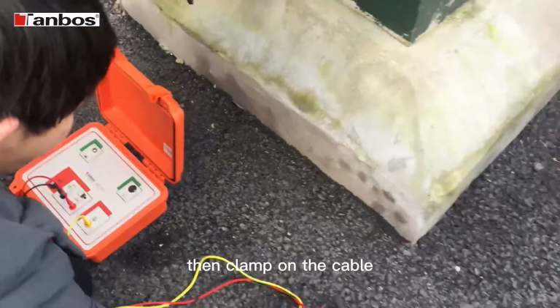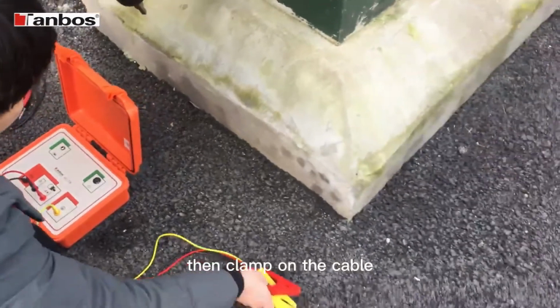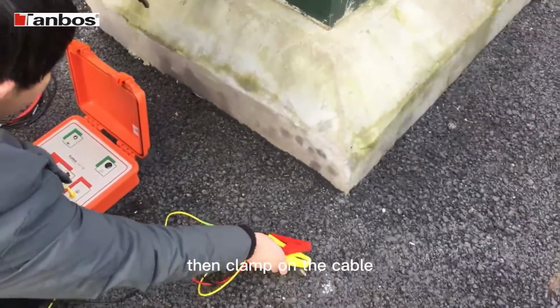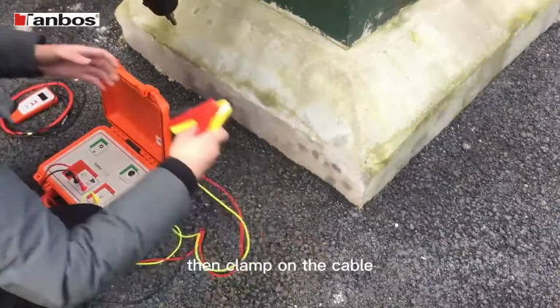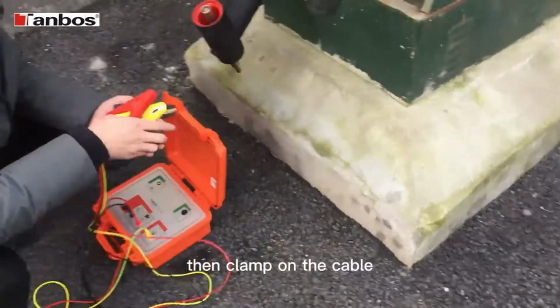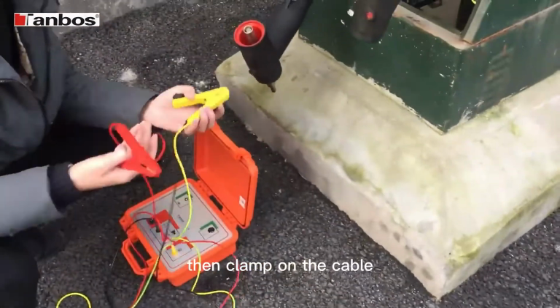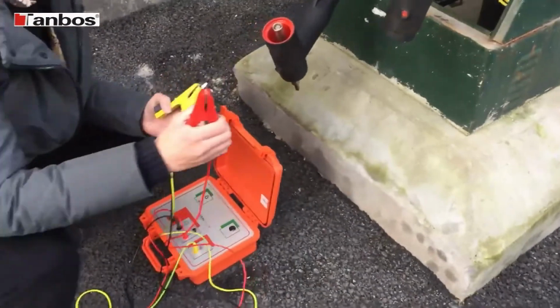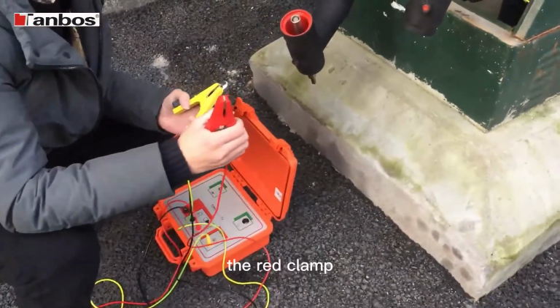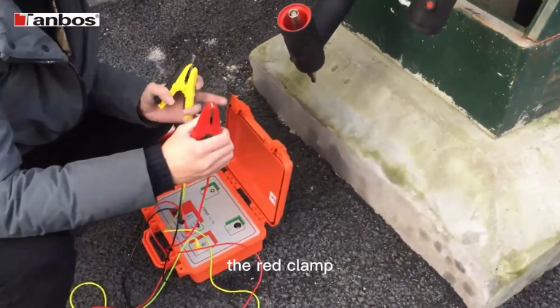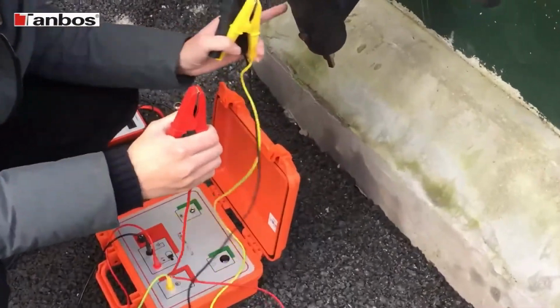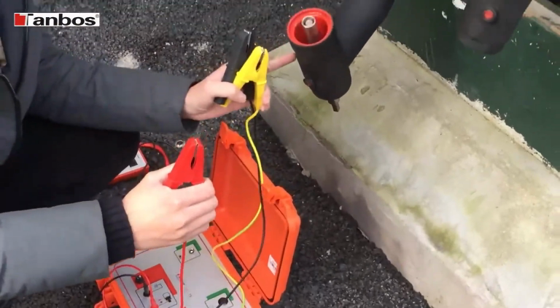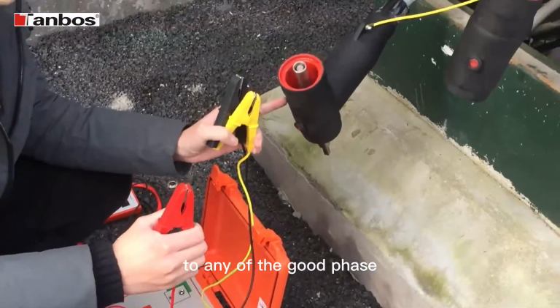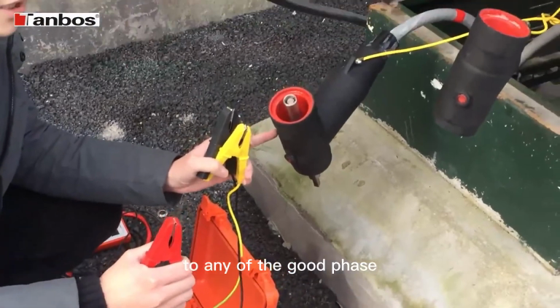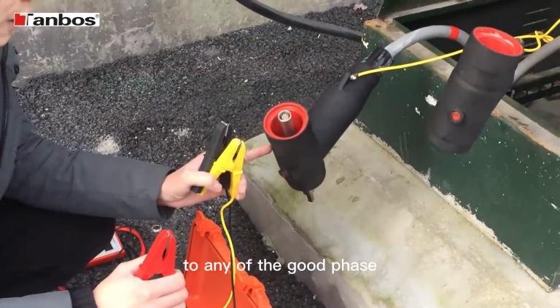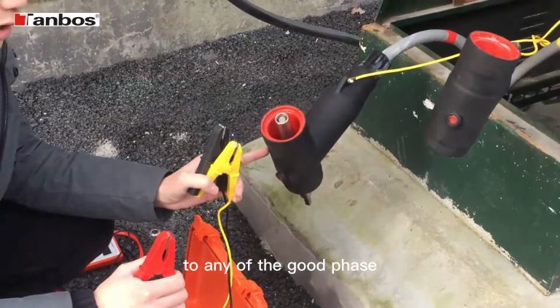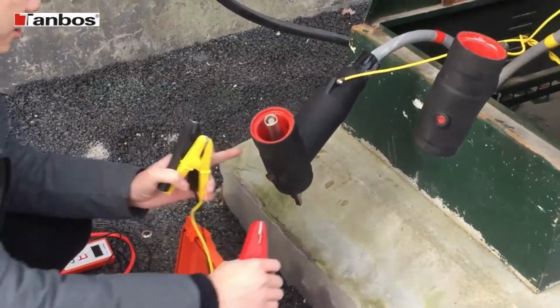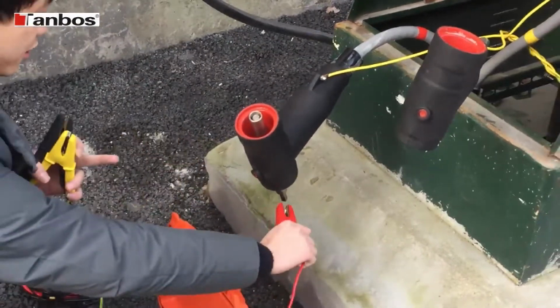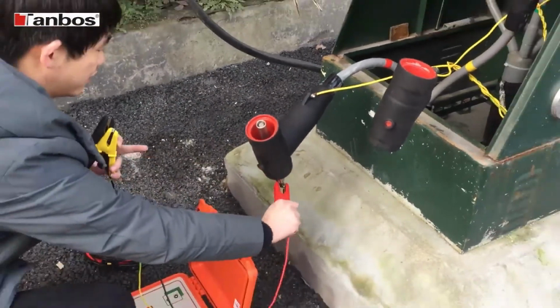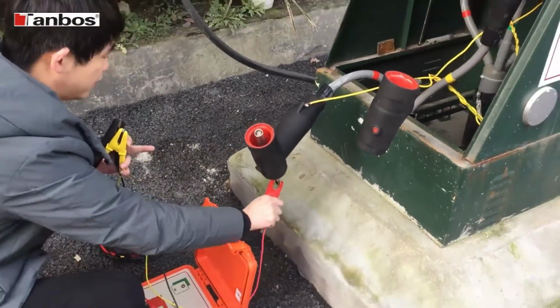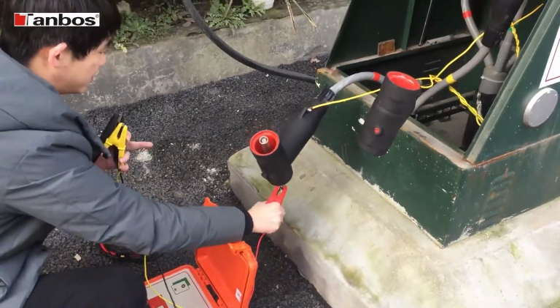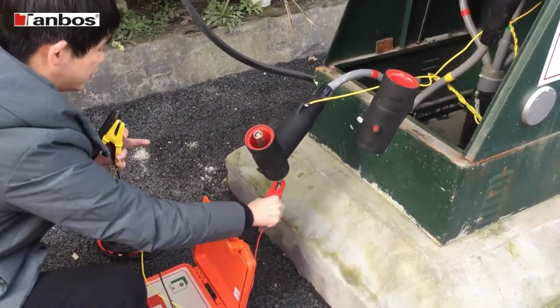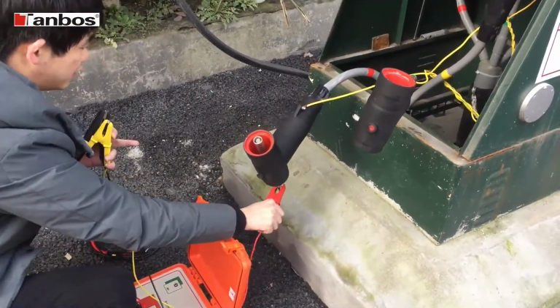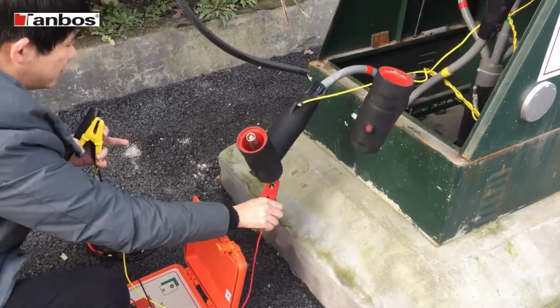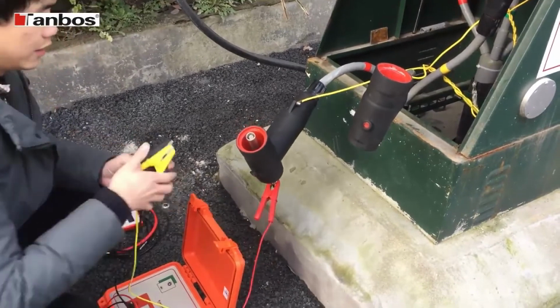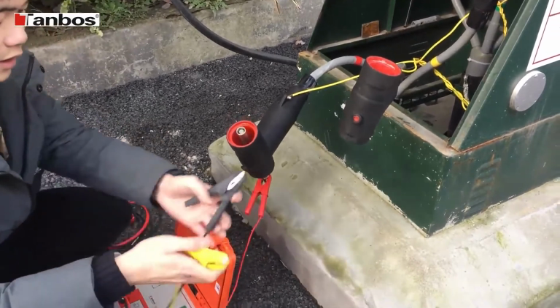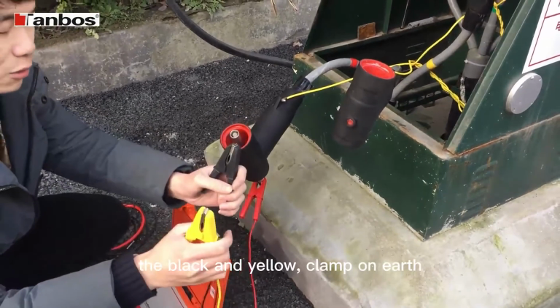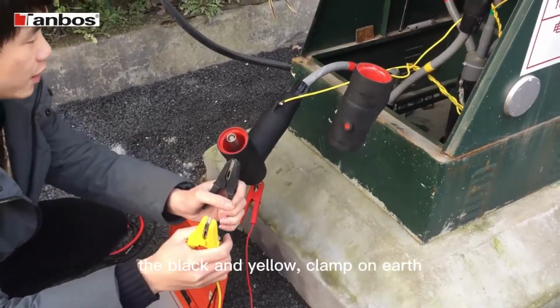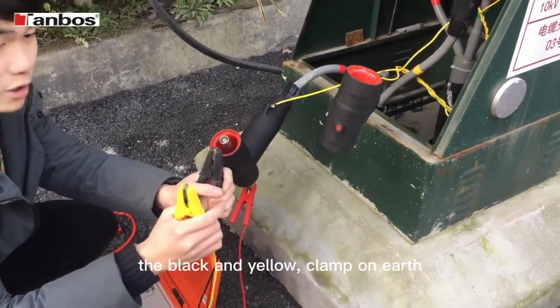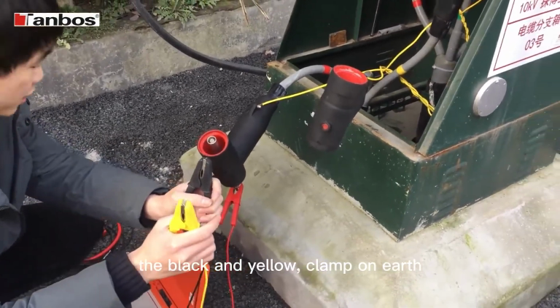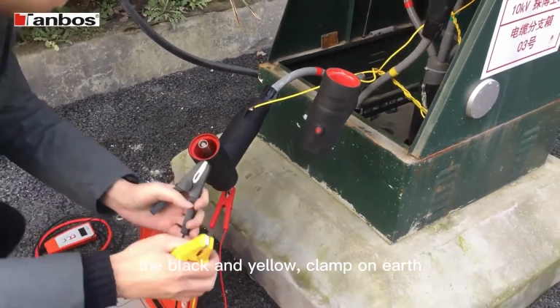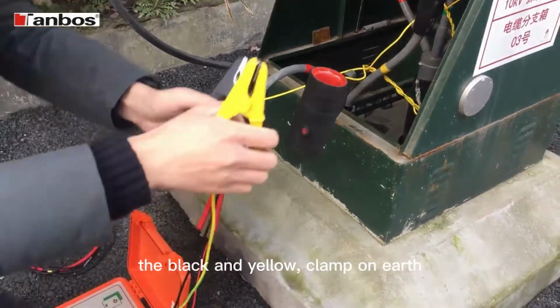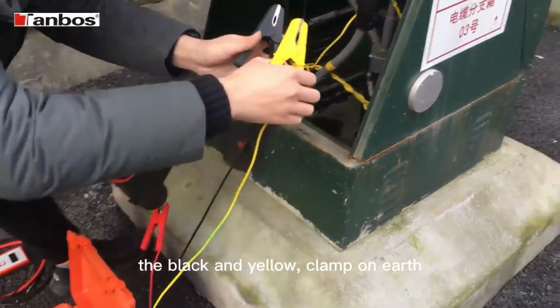Then clamp on the cable. The red clamp to any of the good phase. The black and yellow clamp on earth.